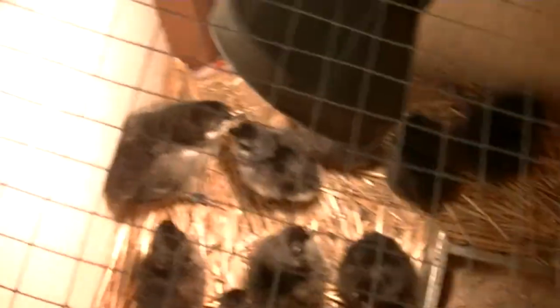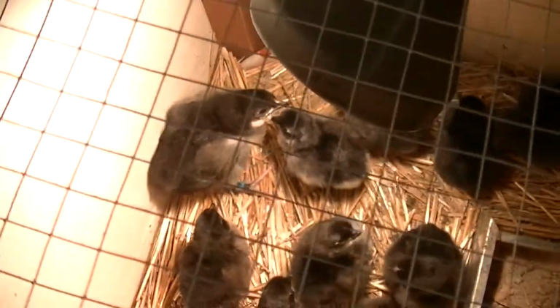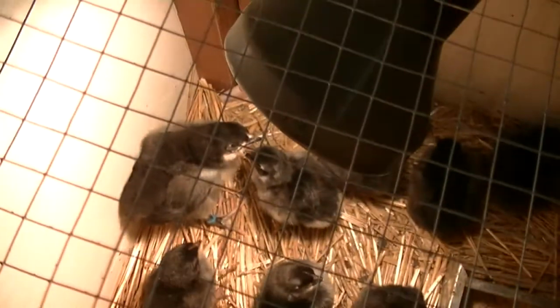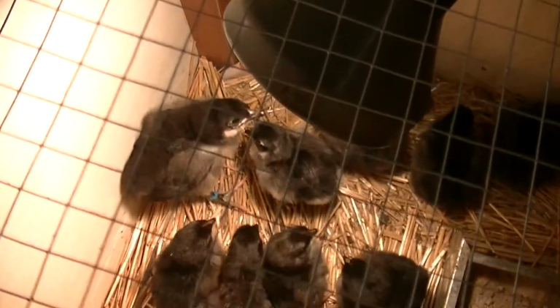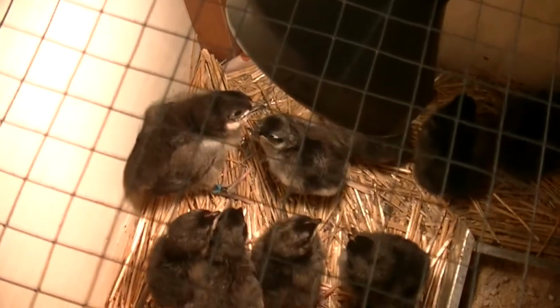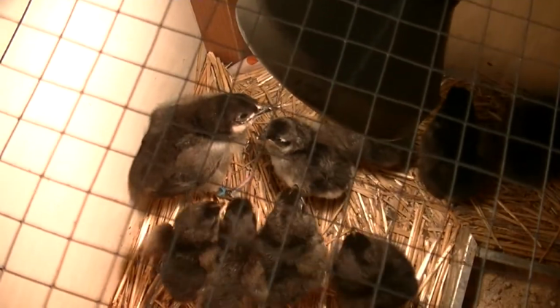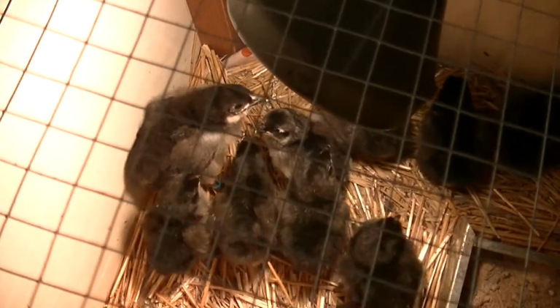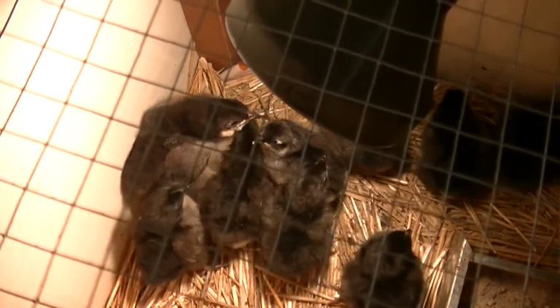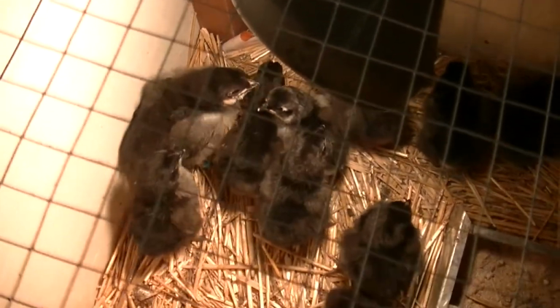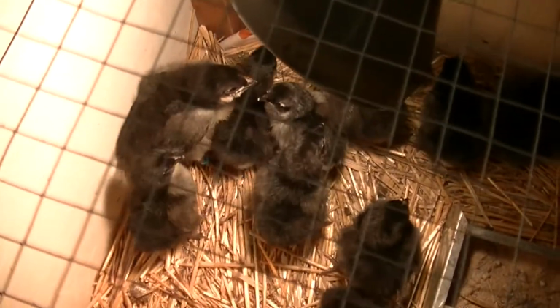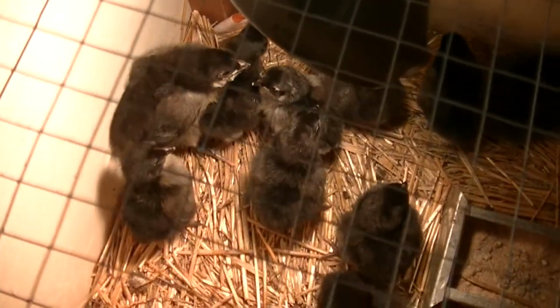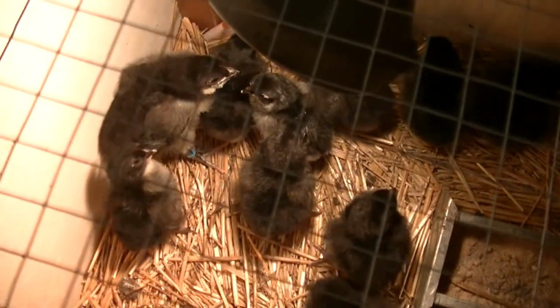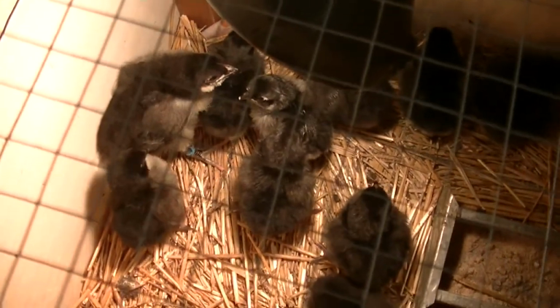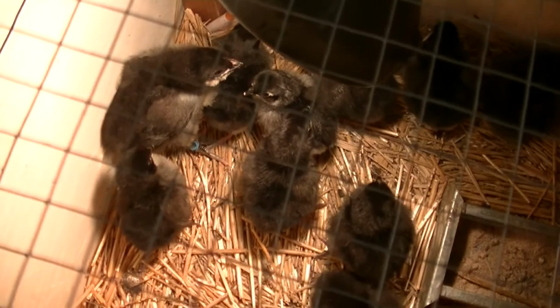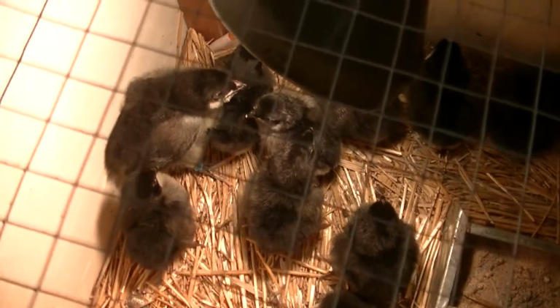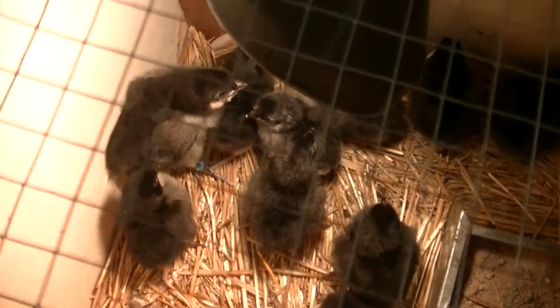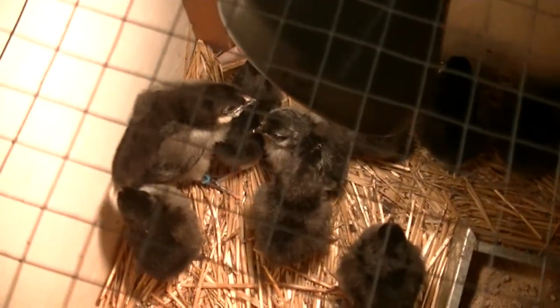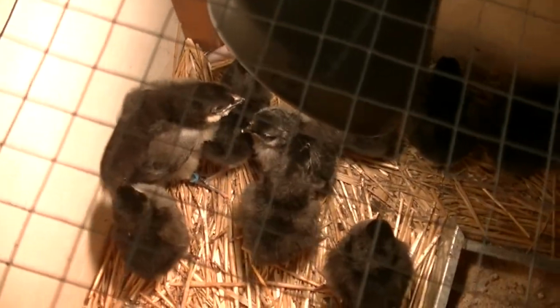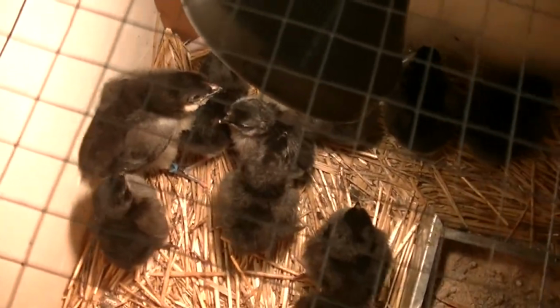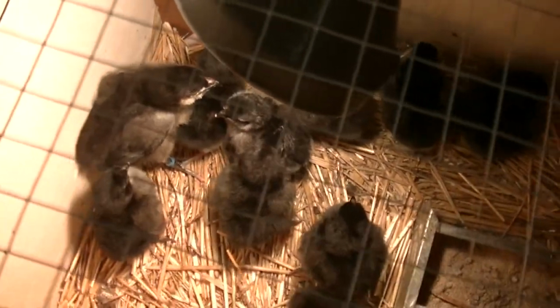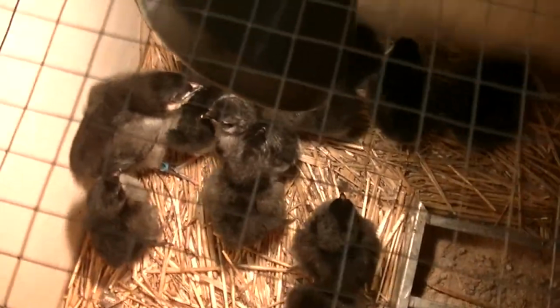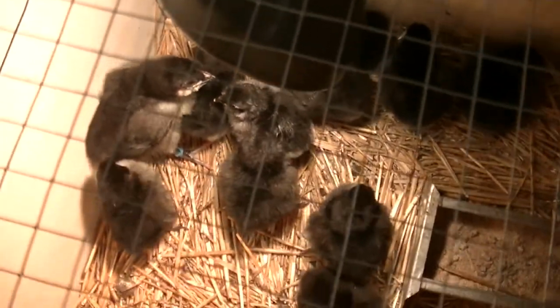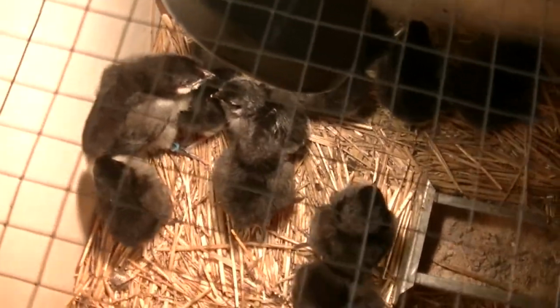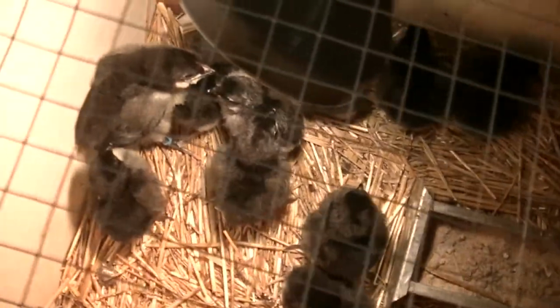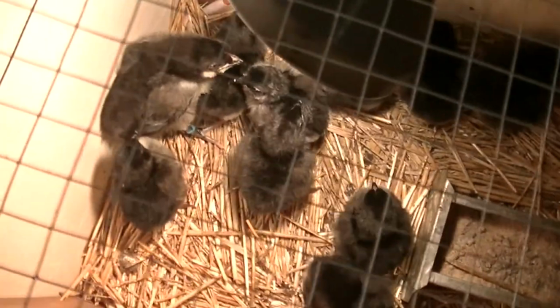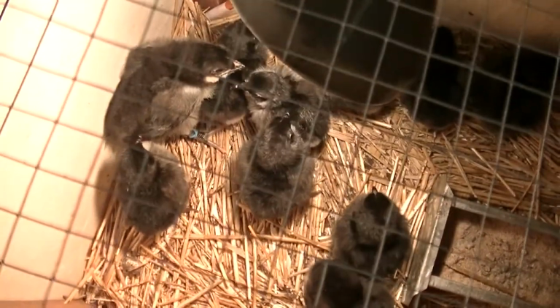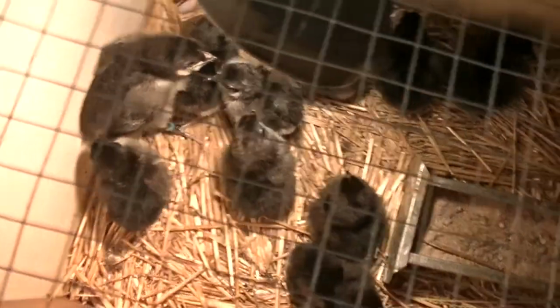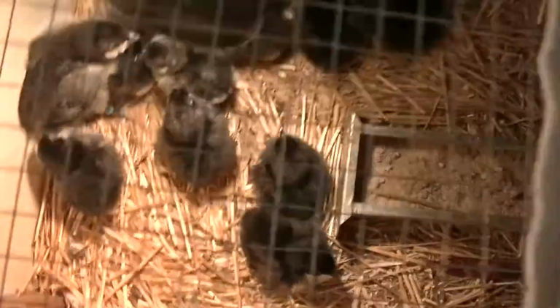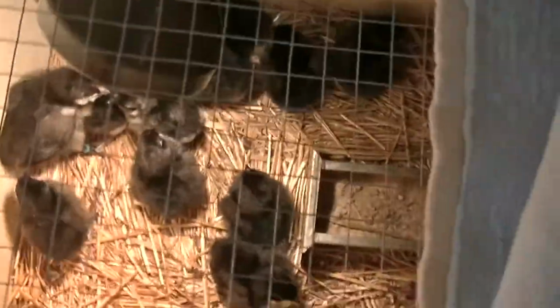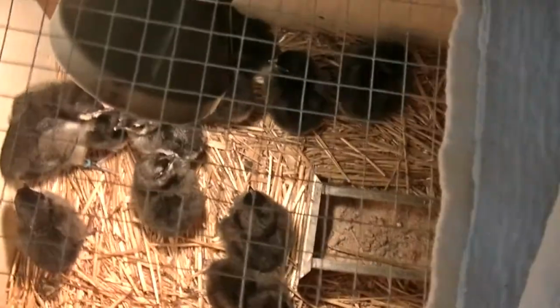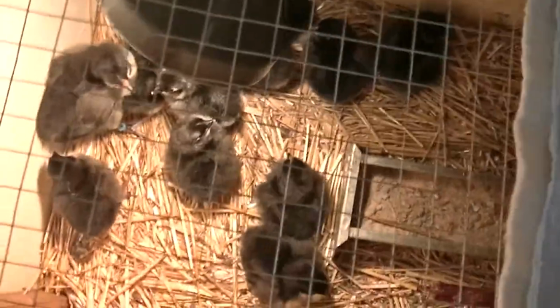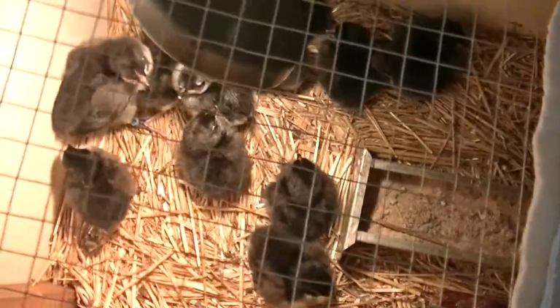That one there is from a different batch — he or she is from a different batch. I put a blue band around him so I know that he's from a different batch.